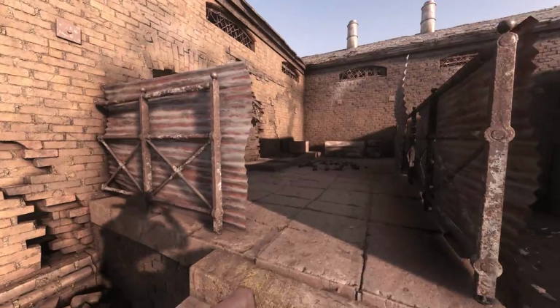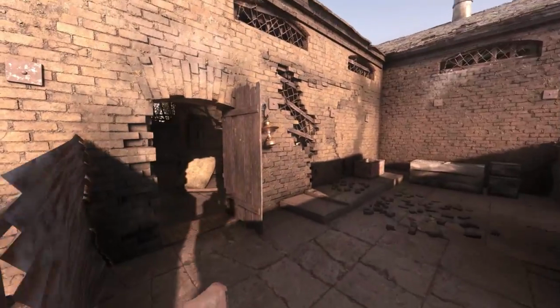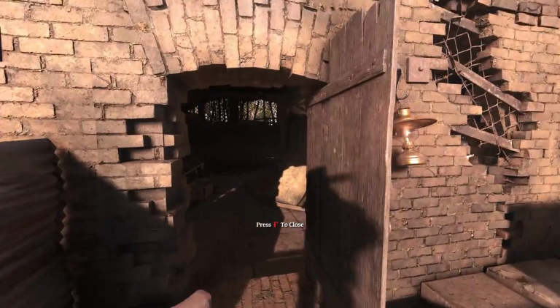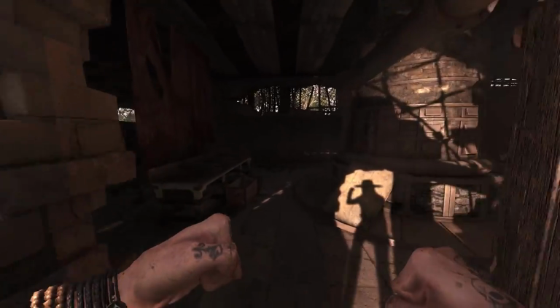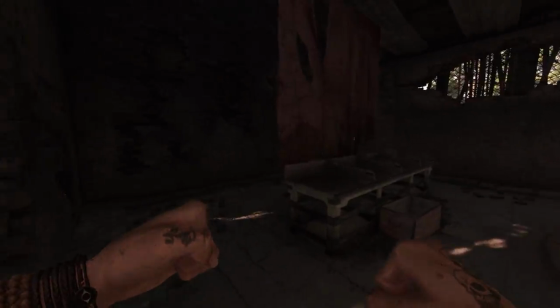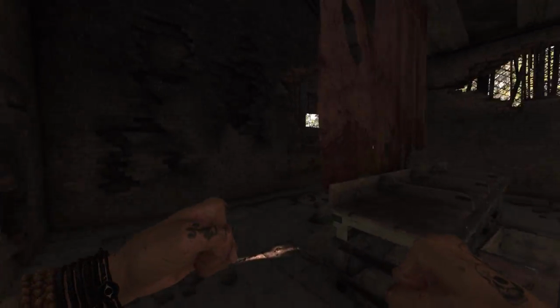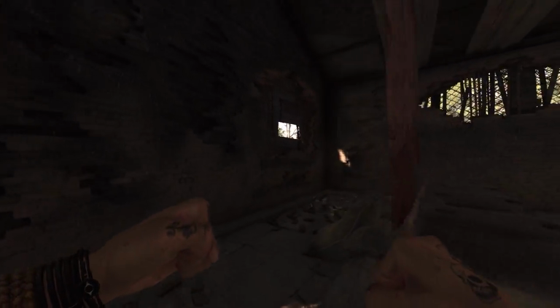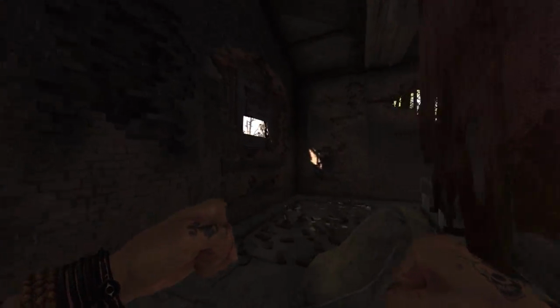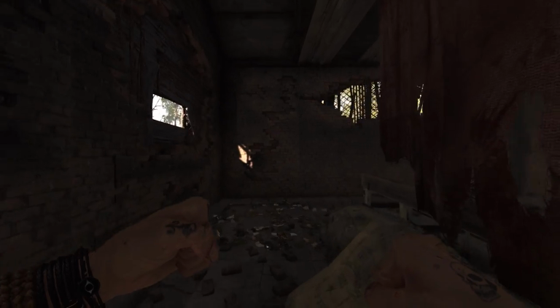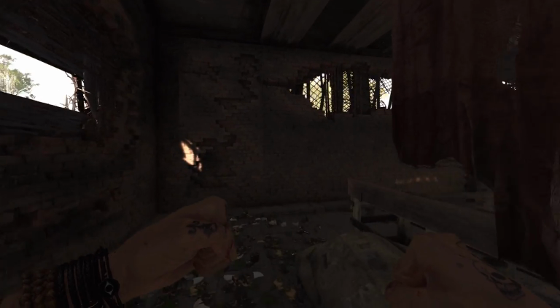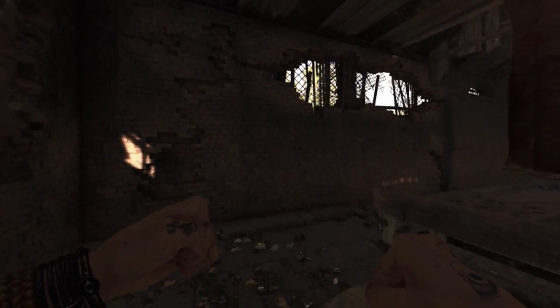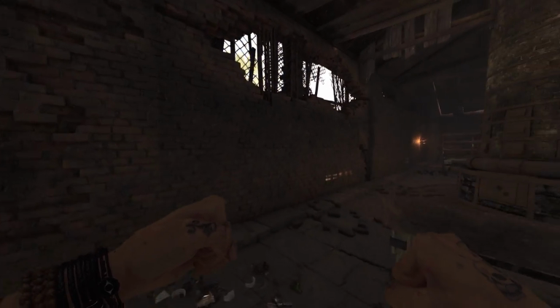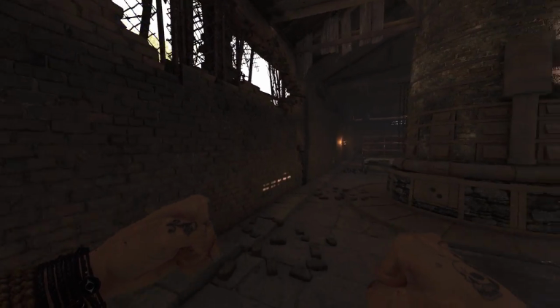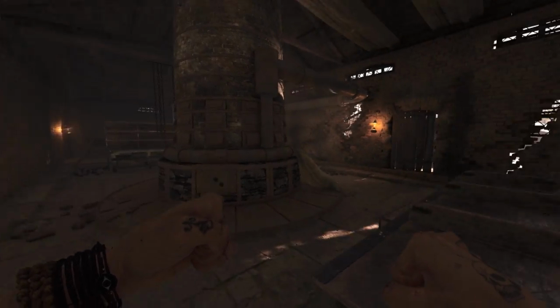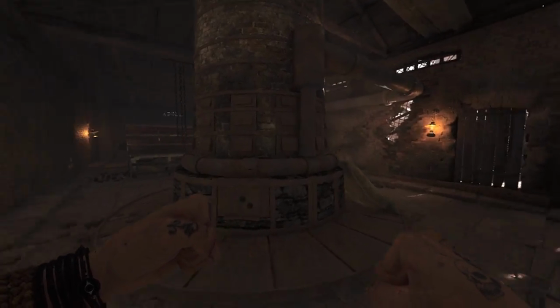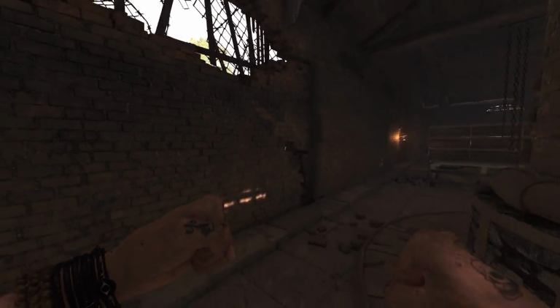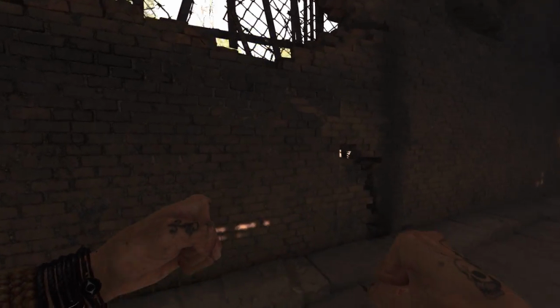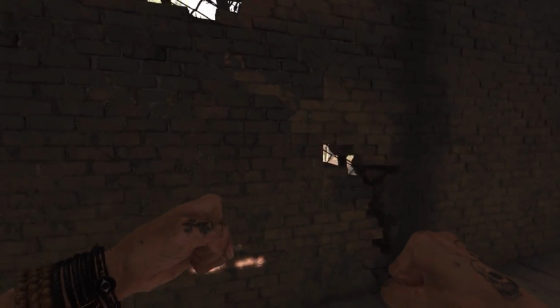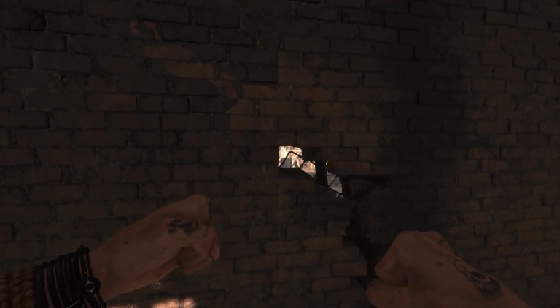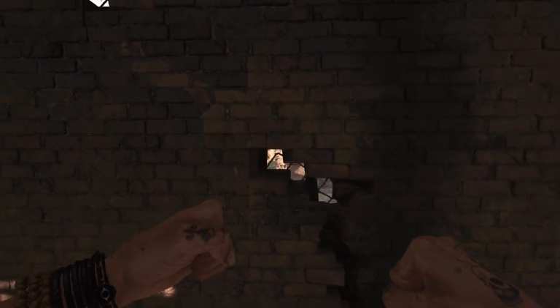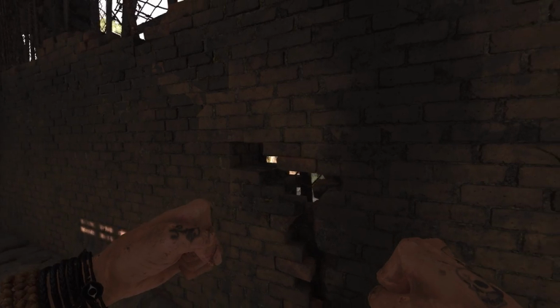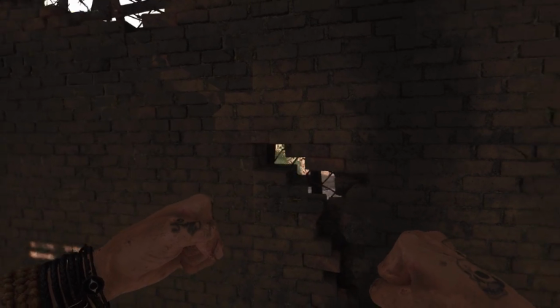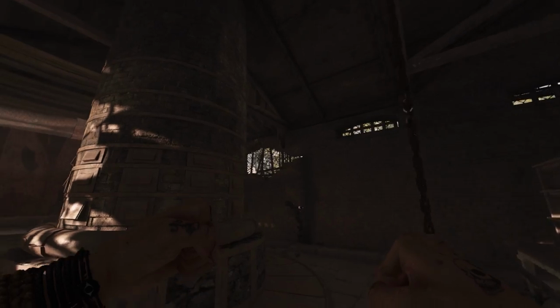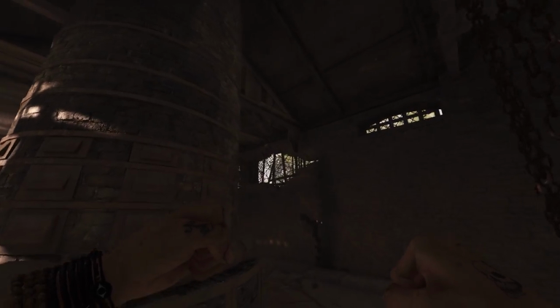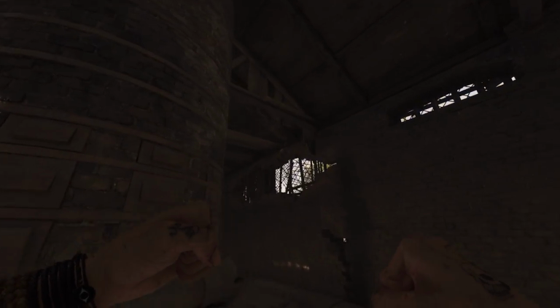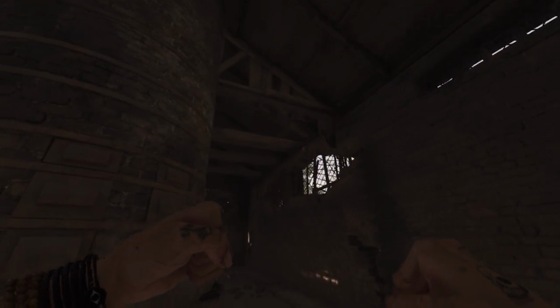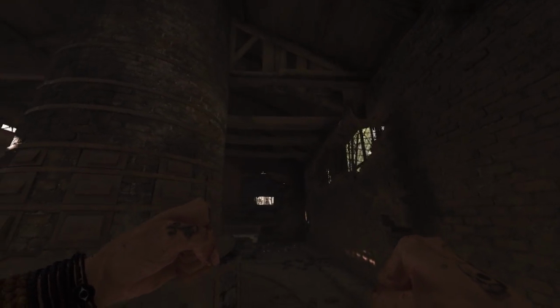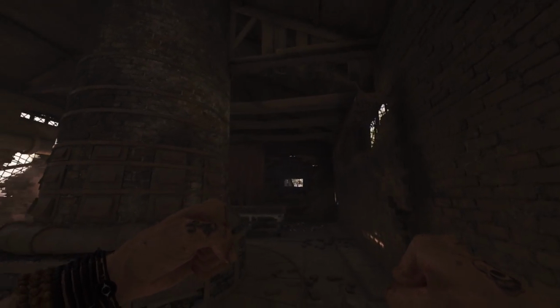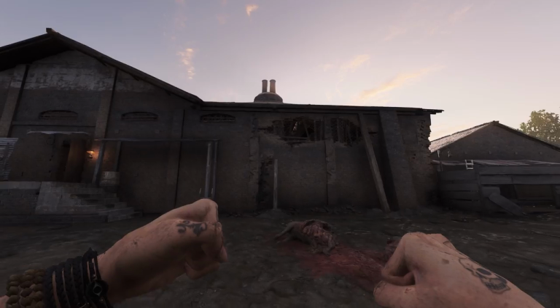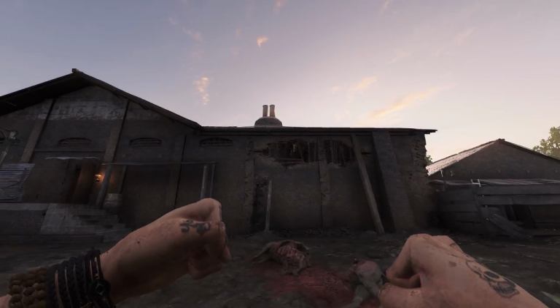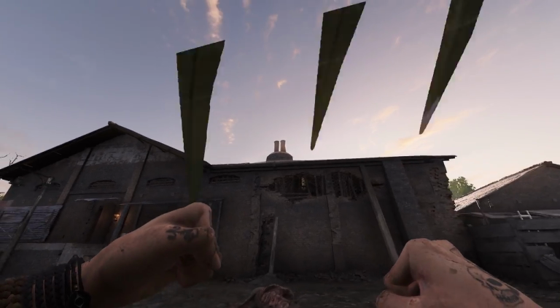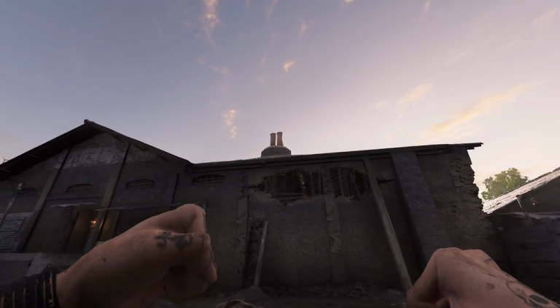Going back into the interior, there are two additional spots in this room. On the northernmost wall, you can see another opening that allows you to see towards the mounds outside. Just above it is a great spot to throw explosives into that interior room as well.